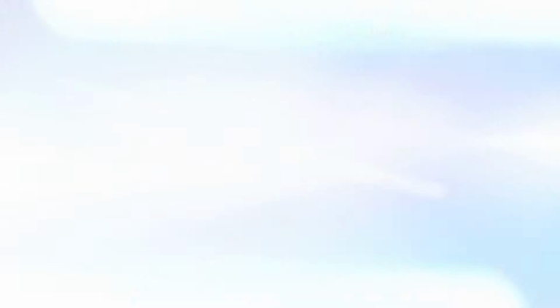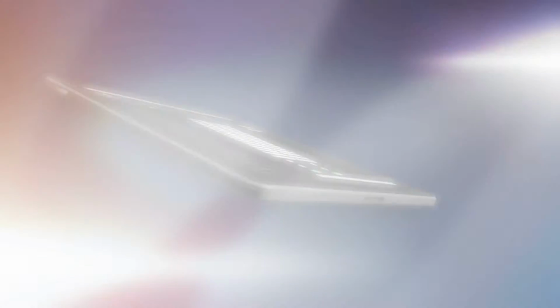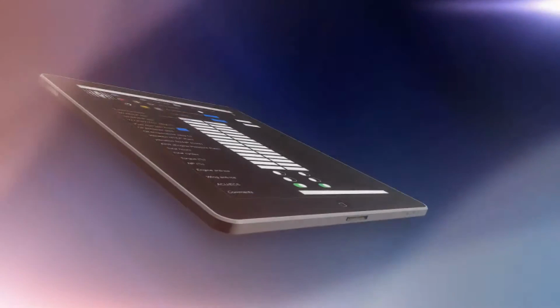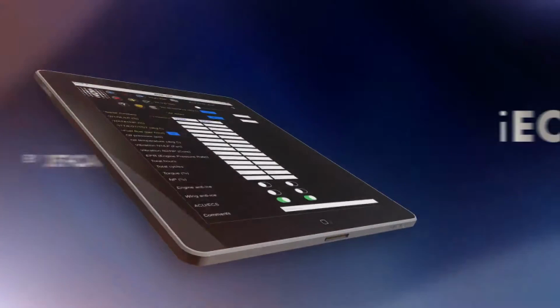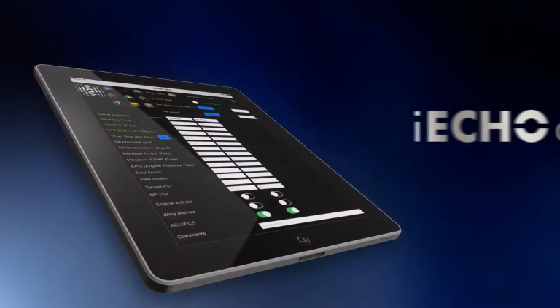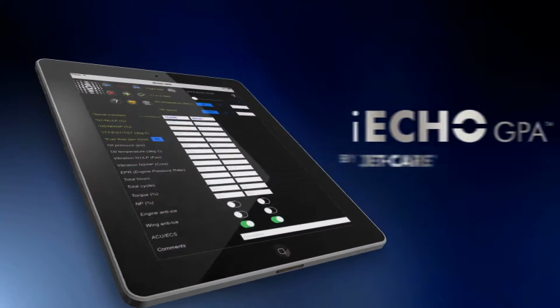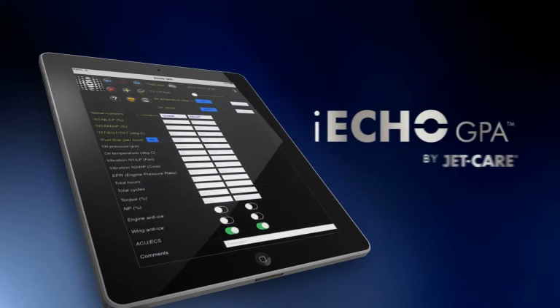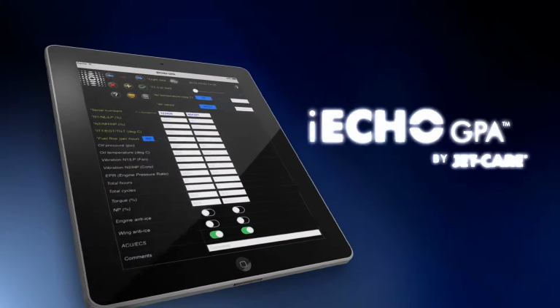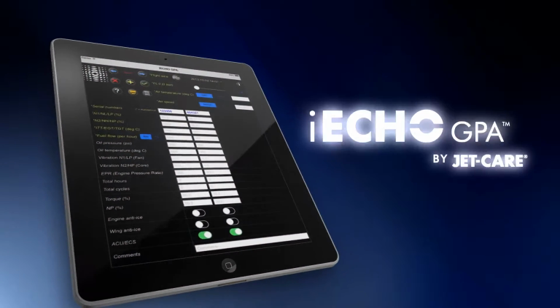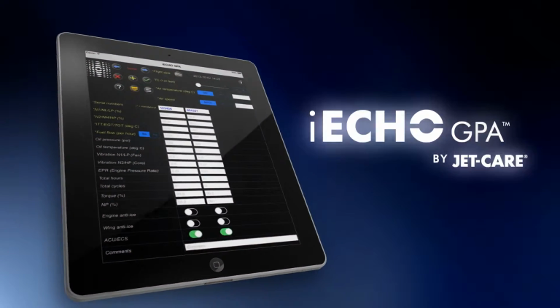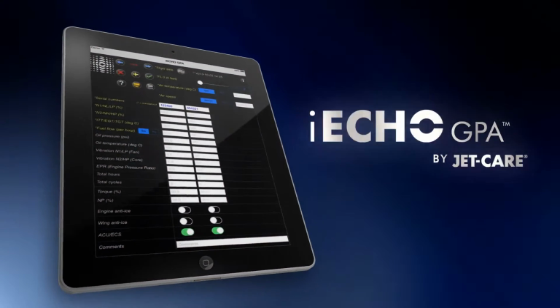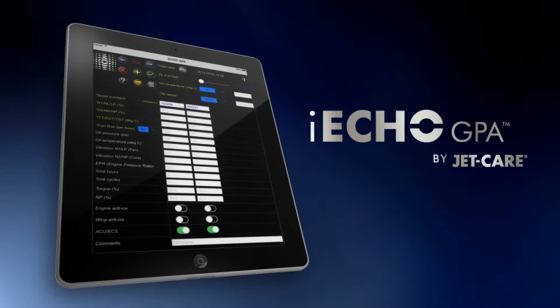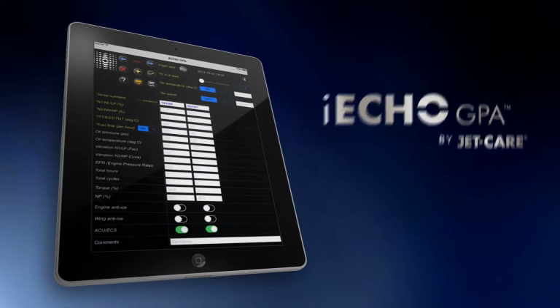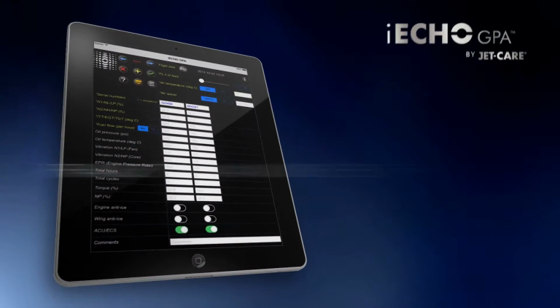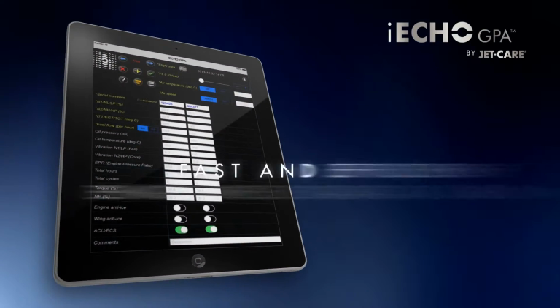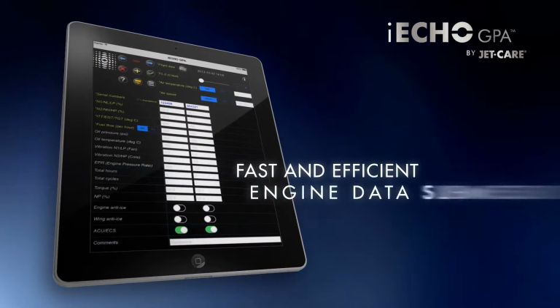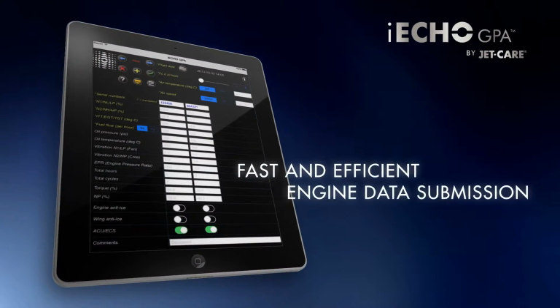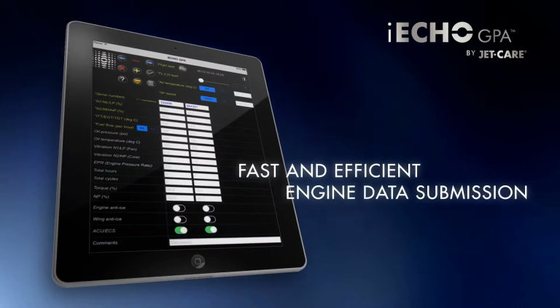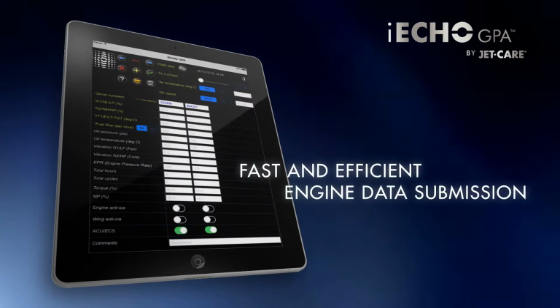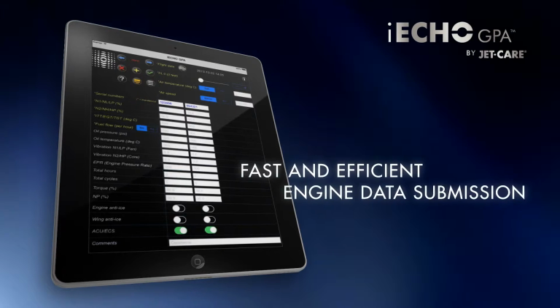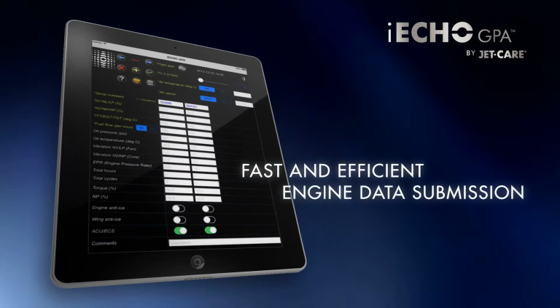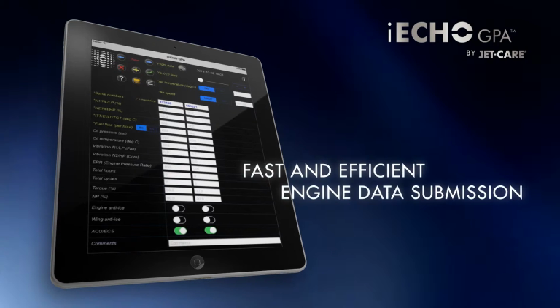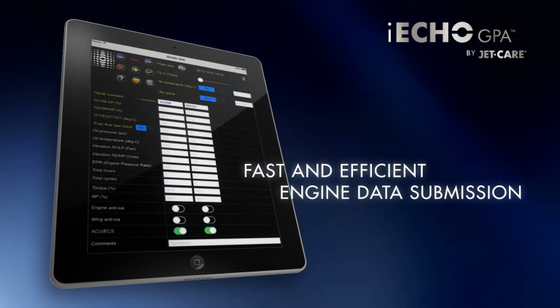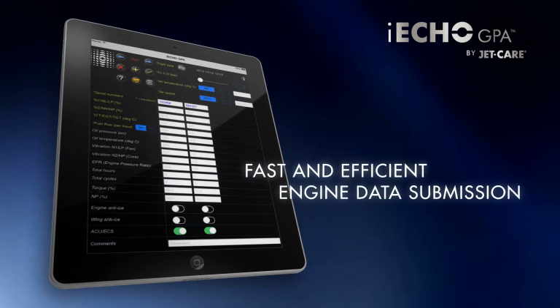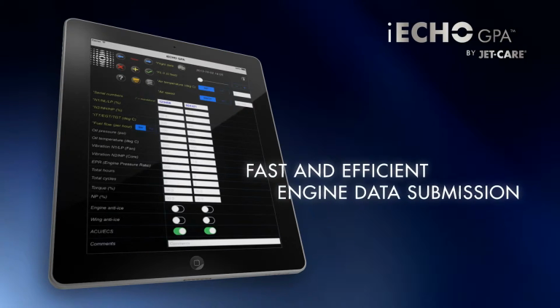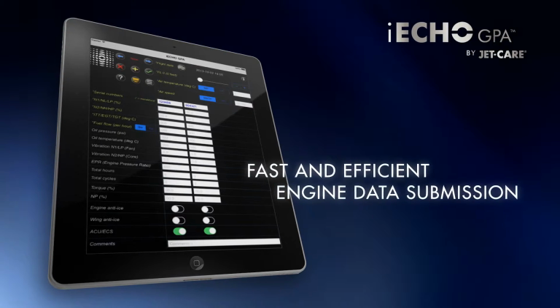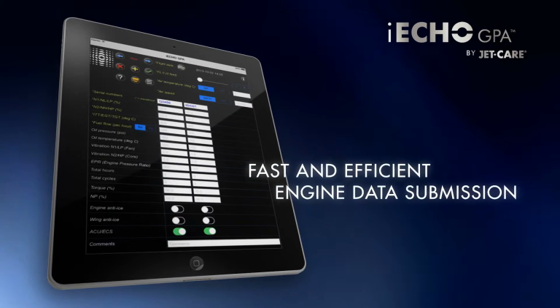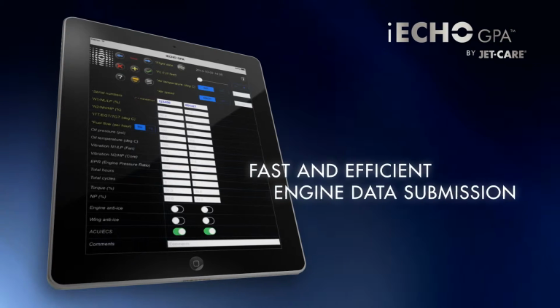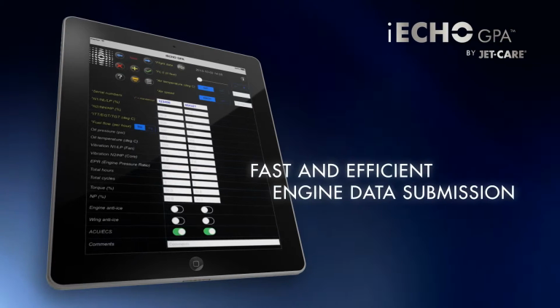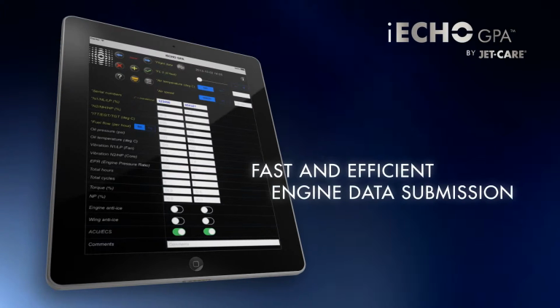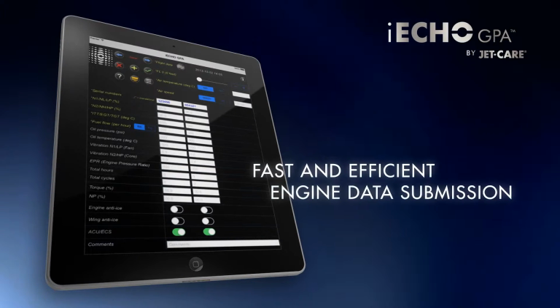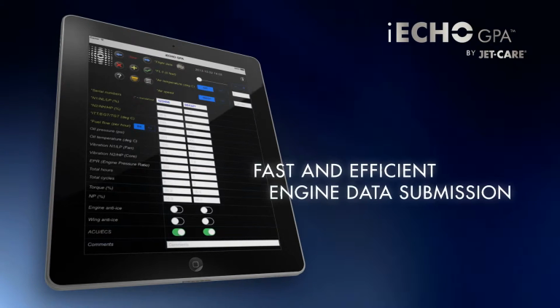Welcome to iEcho GPA by JetCare, an app for iPad designed to introduce speed and efficiency to the submission of your engine trend data.